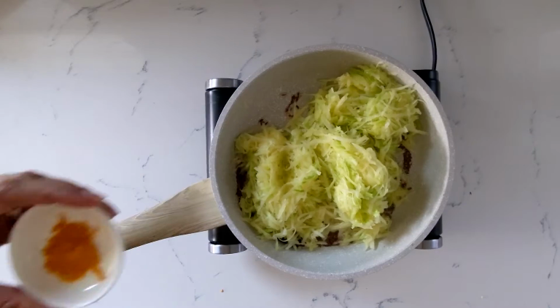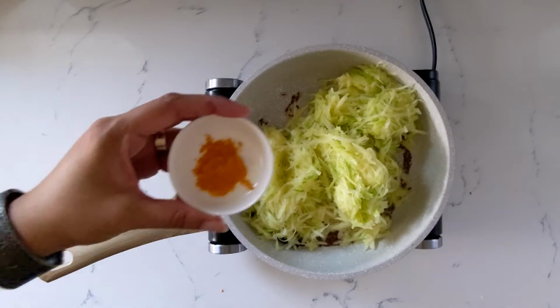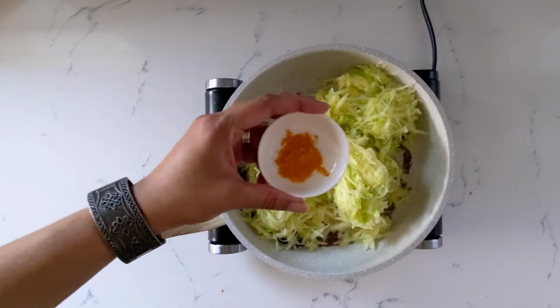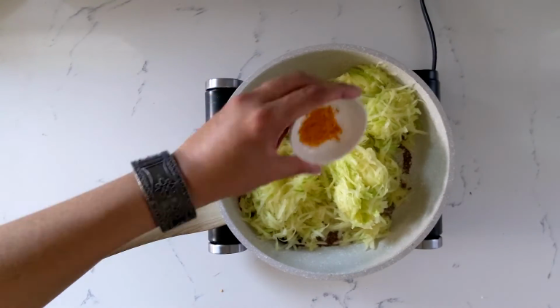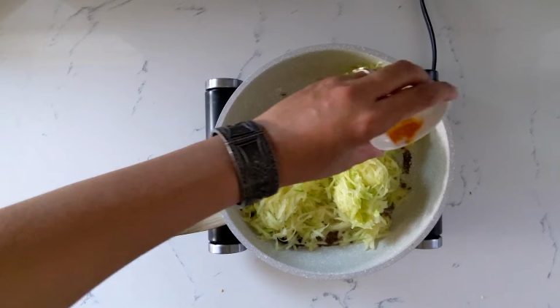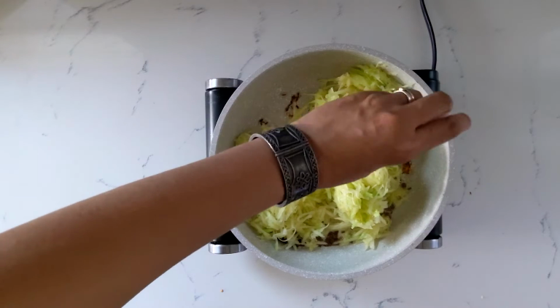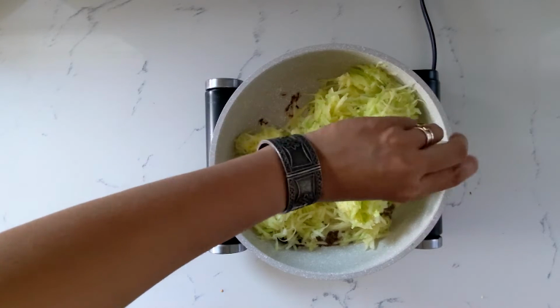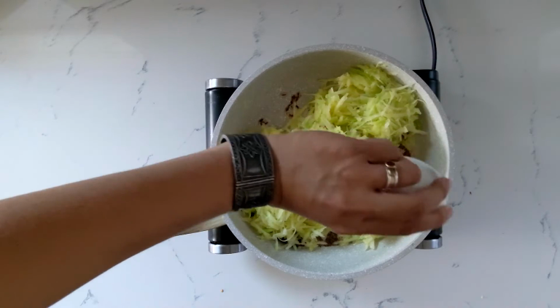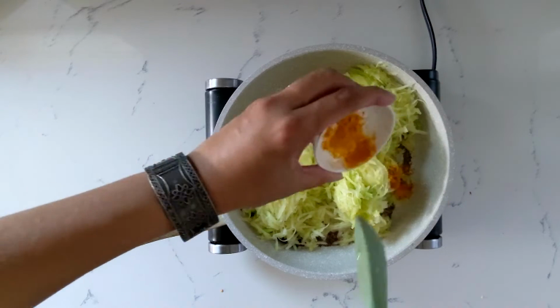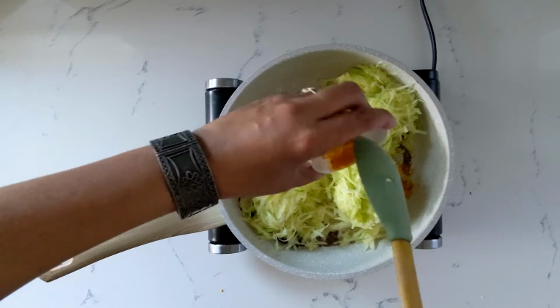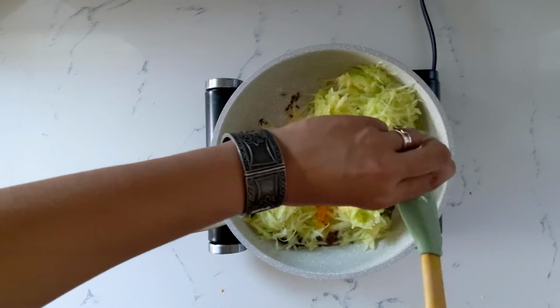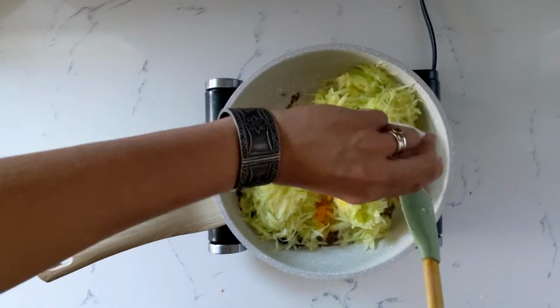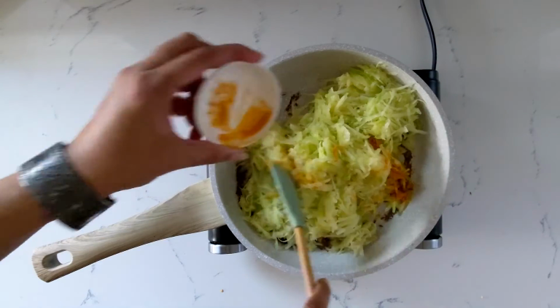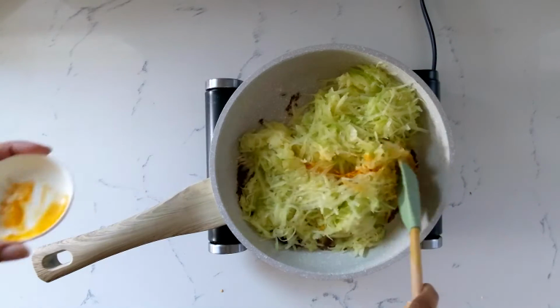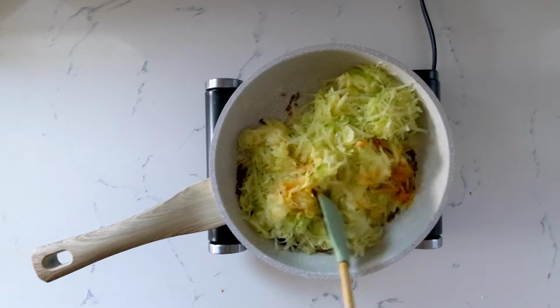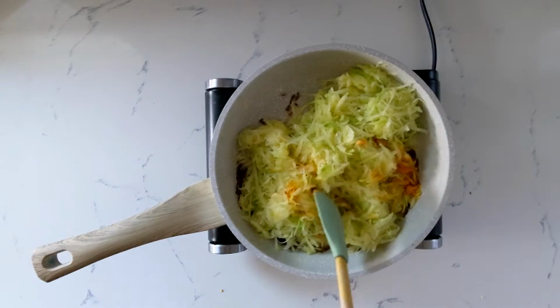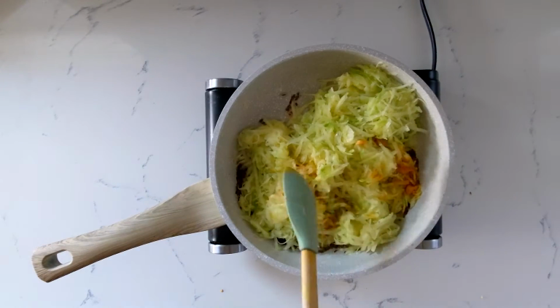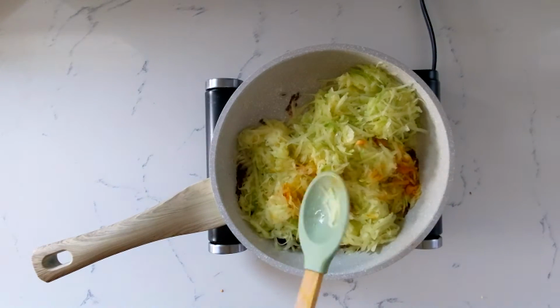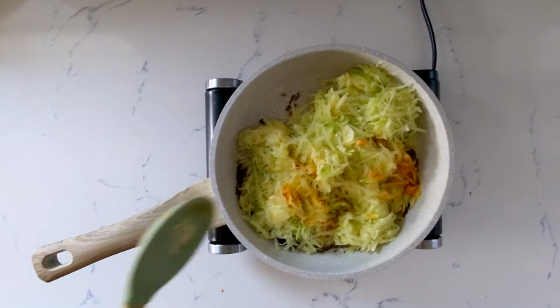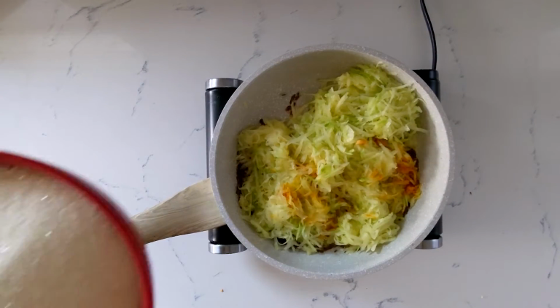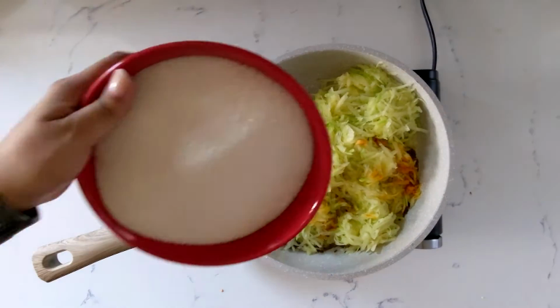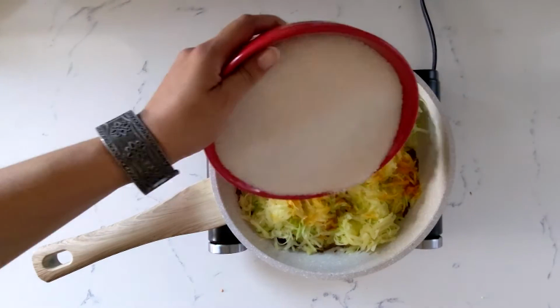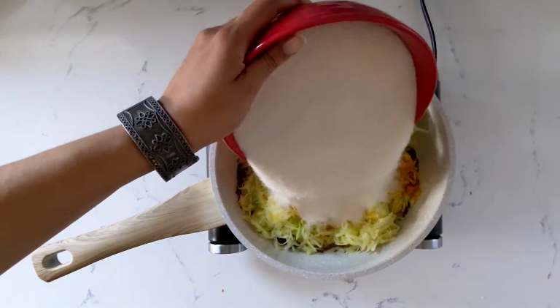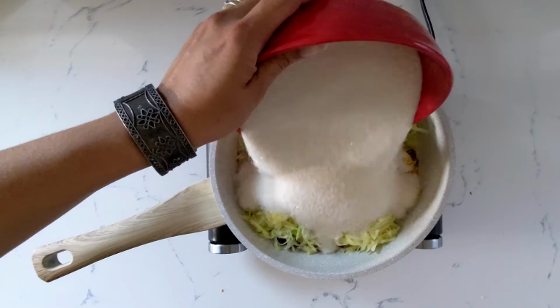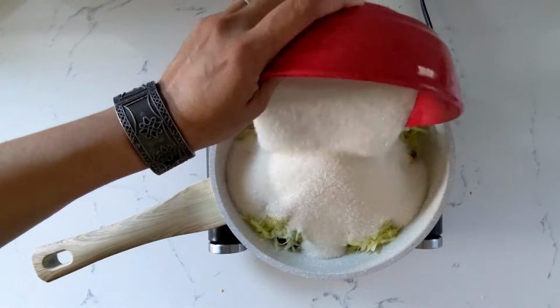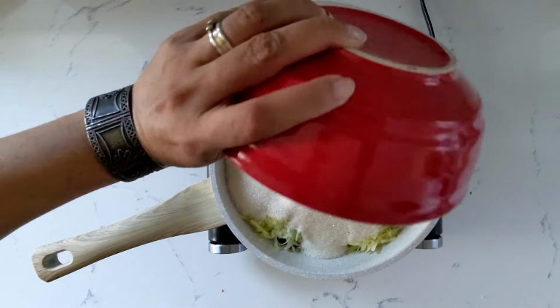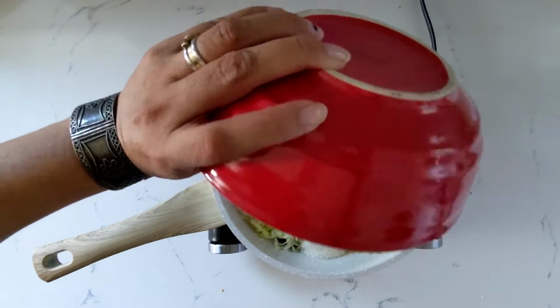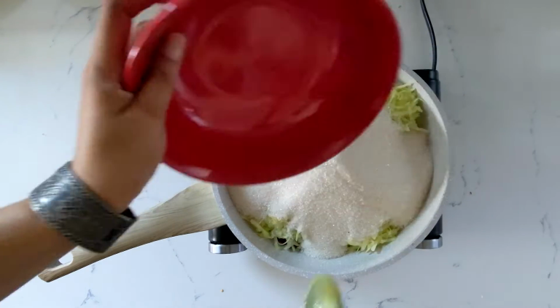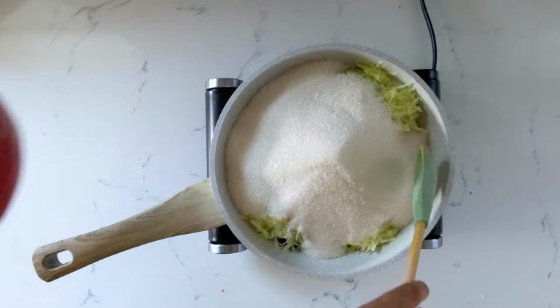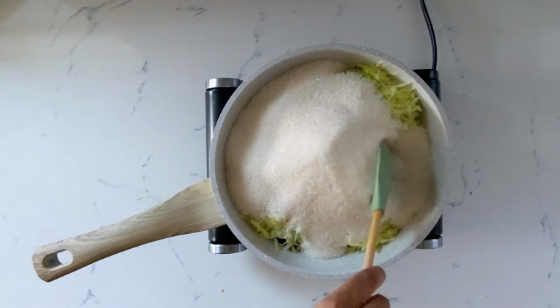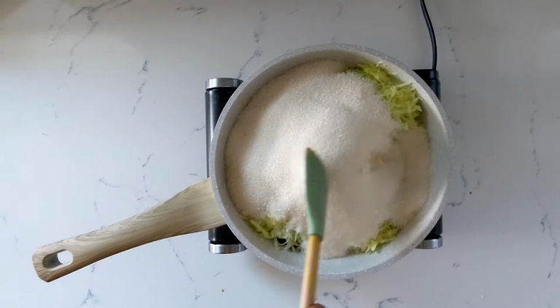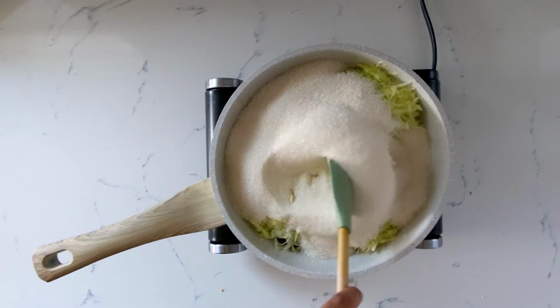Add some turmeric, your sugar, and give that a good mix.